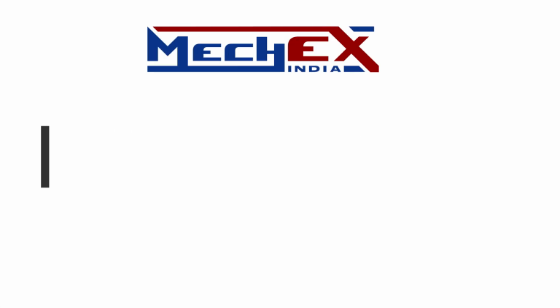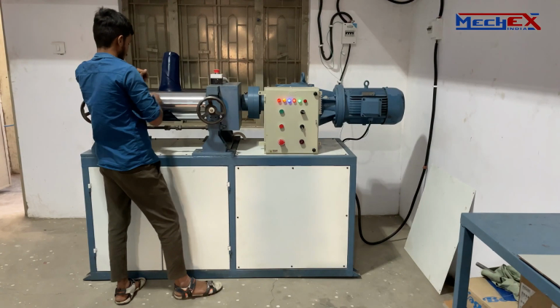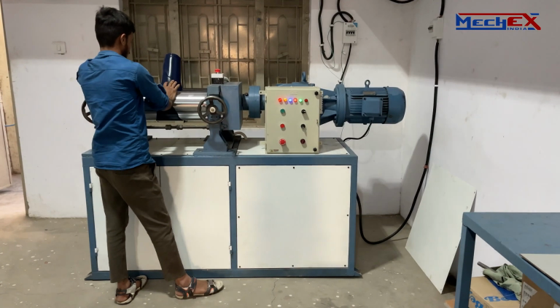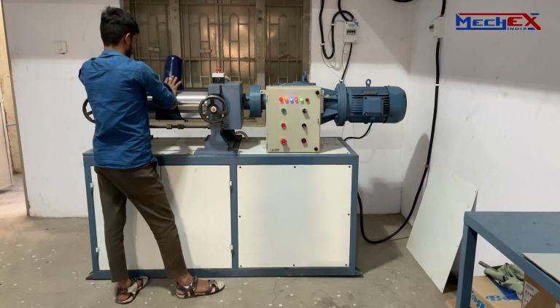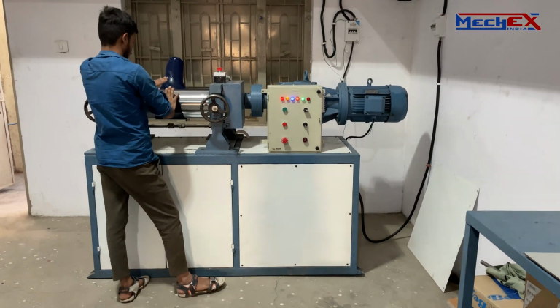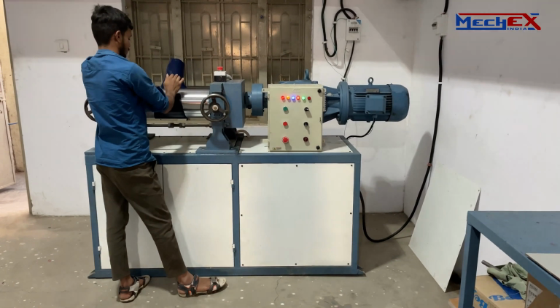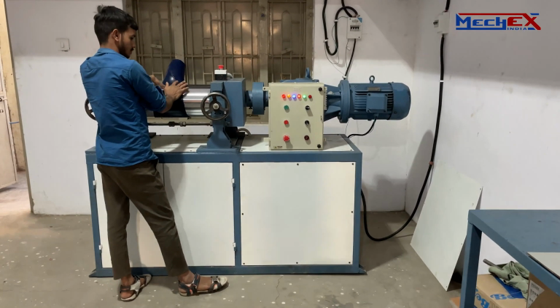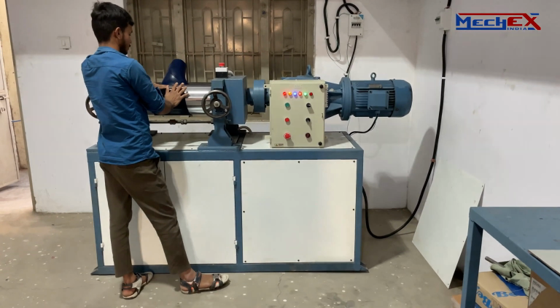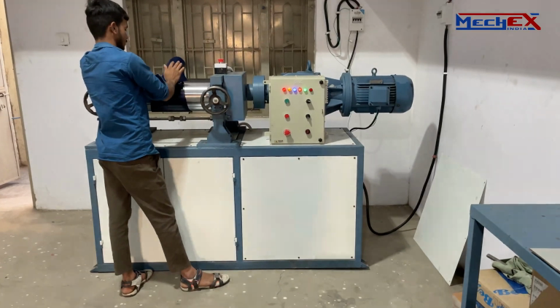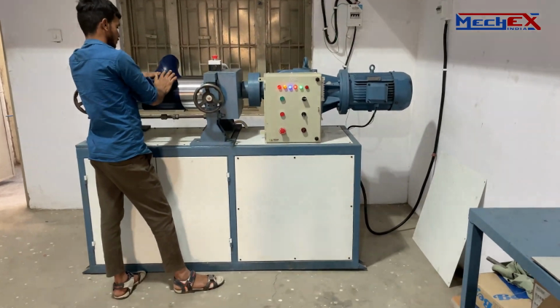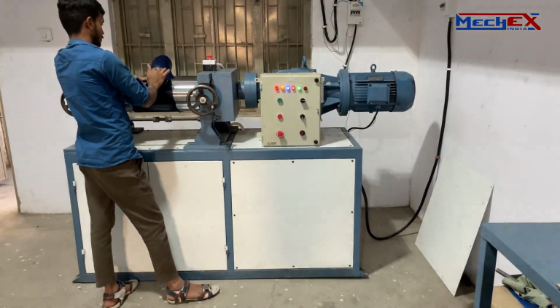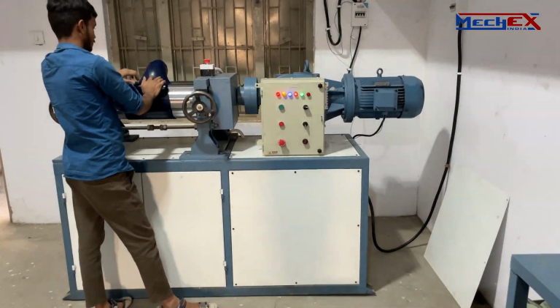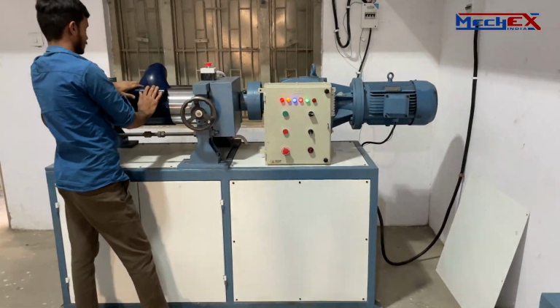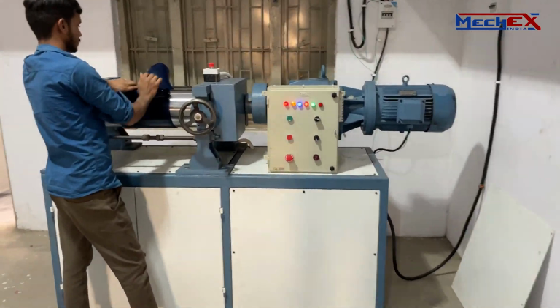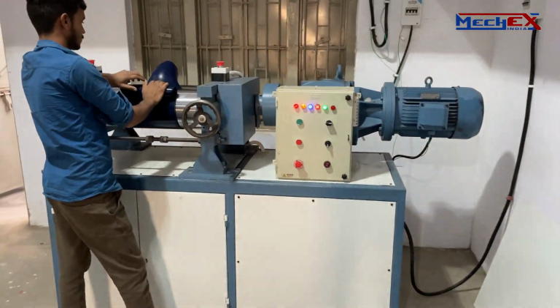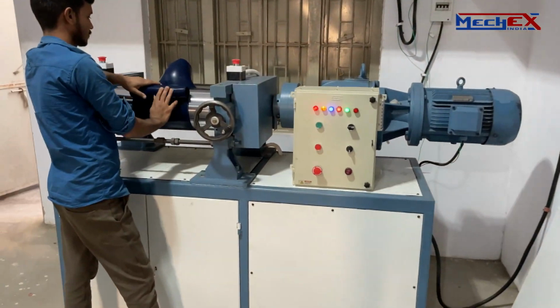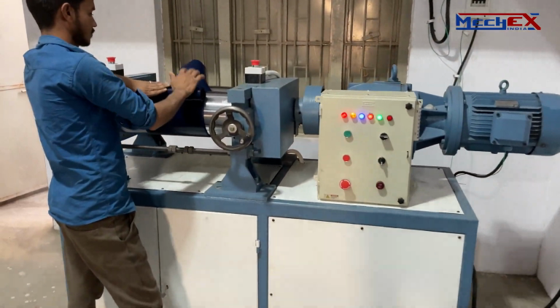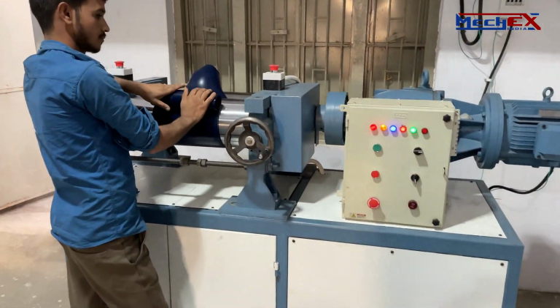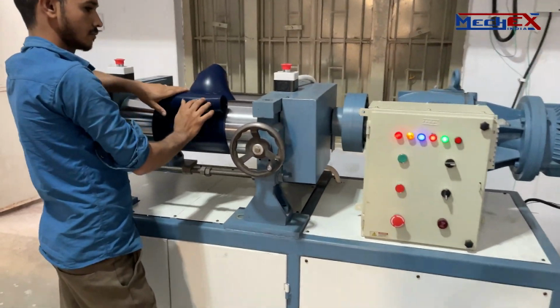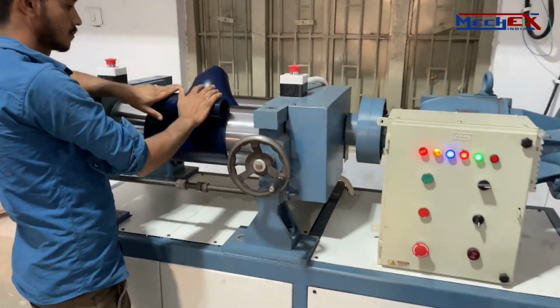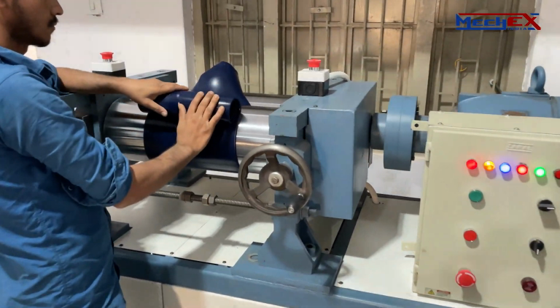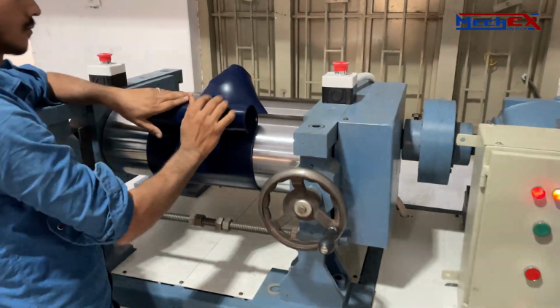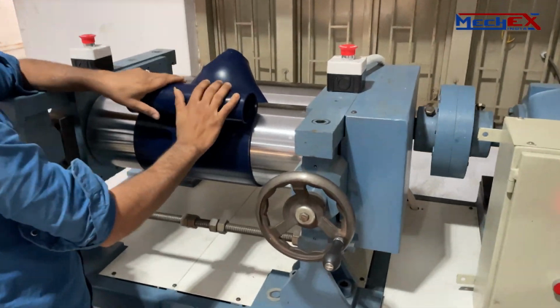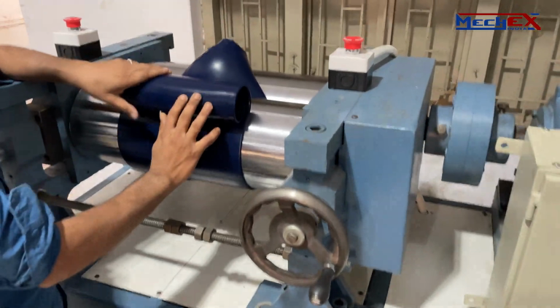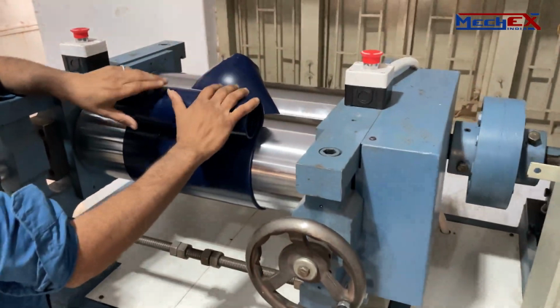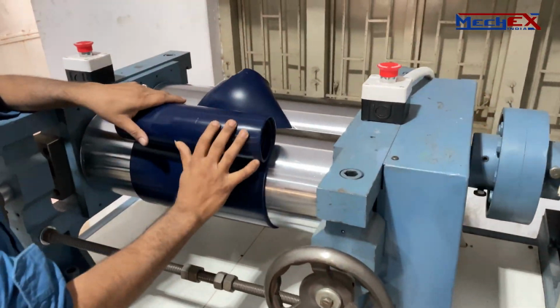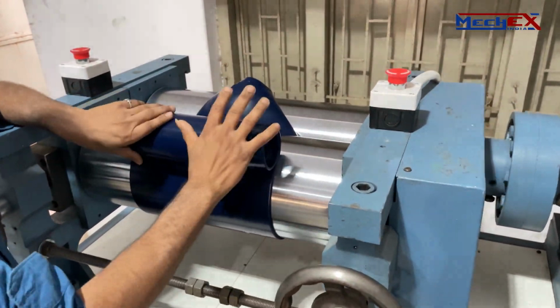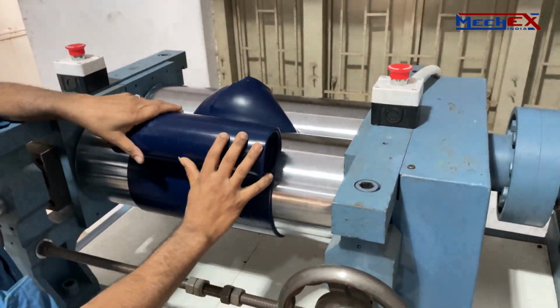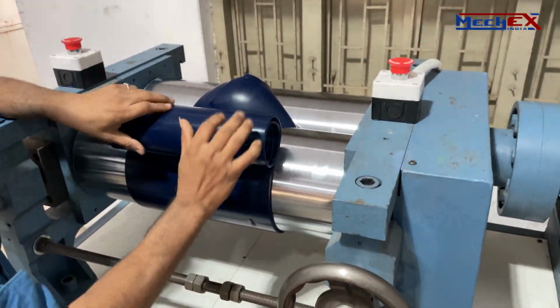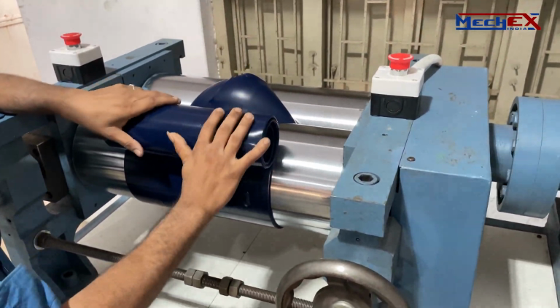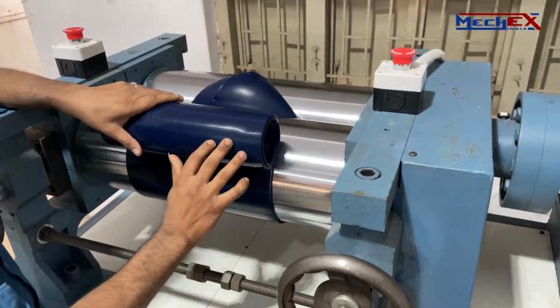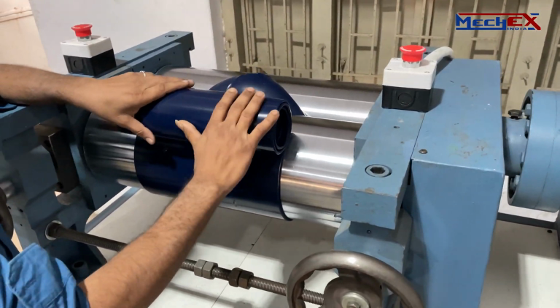Rubber mixing mill is used to mix the rubber material between two rotating rolls. A rubber mill consists of two horizontally opposed stainless steel rolls that rotate in opposite directions at different speeds.